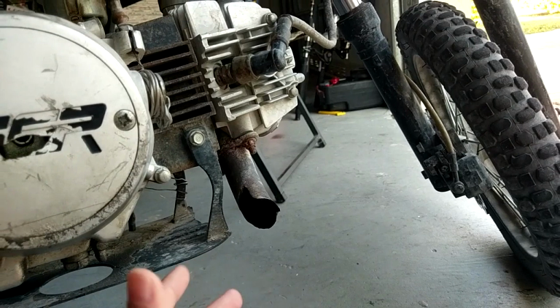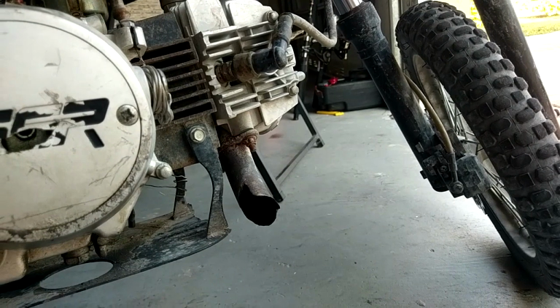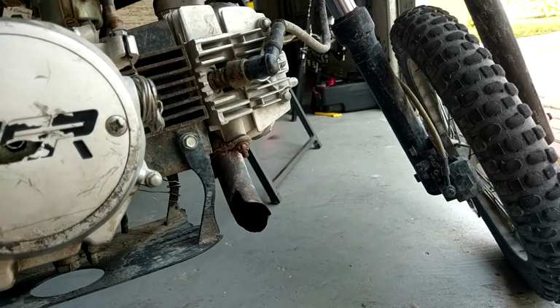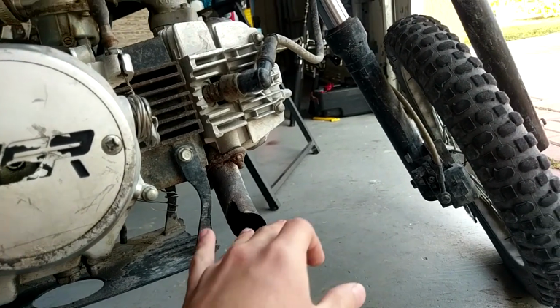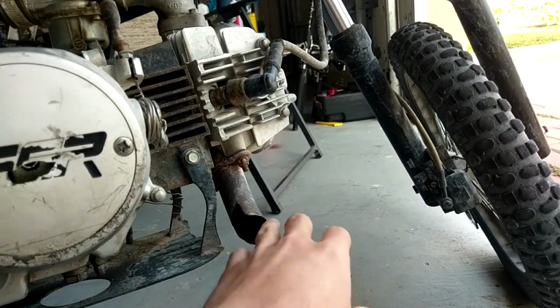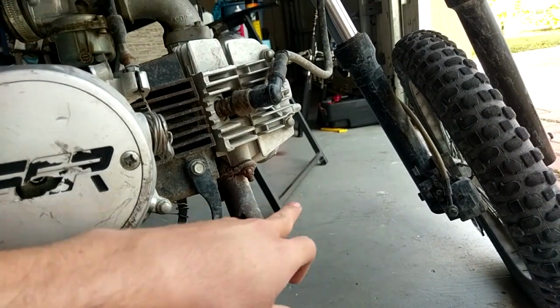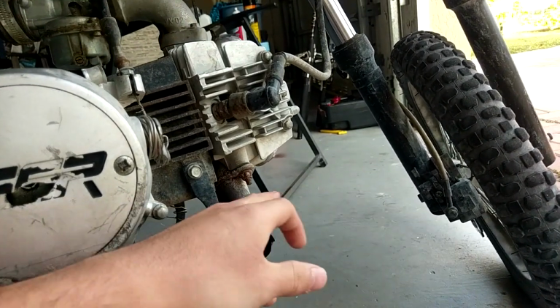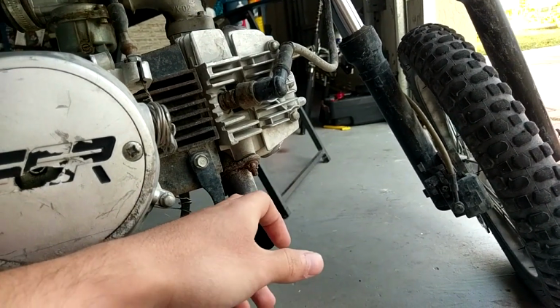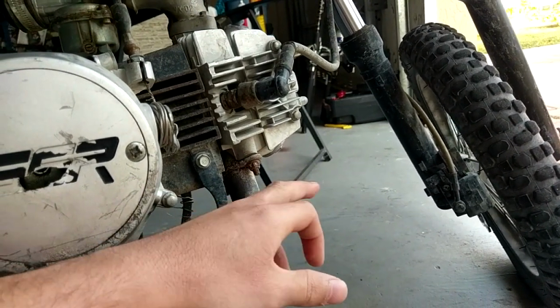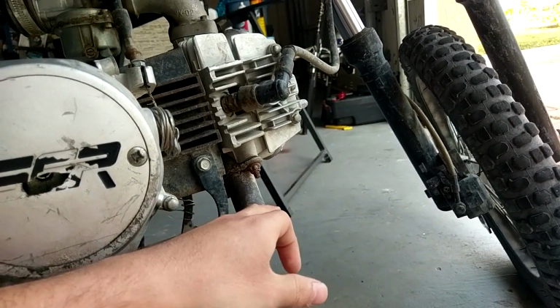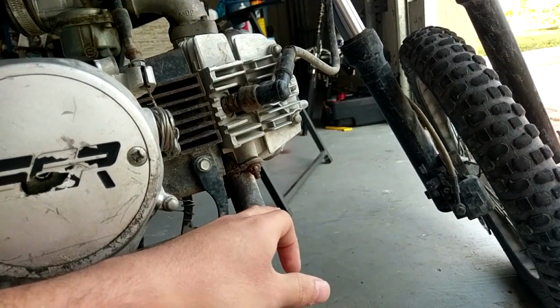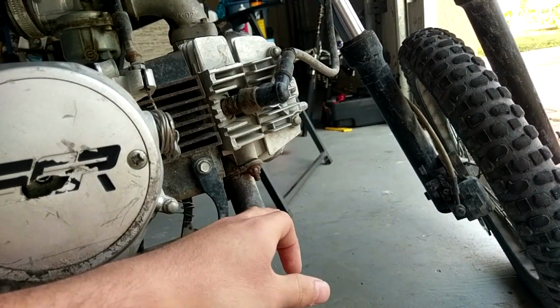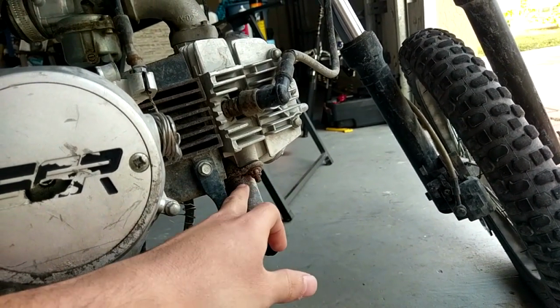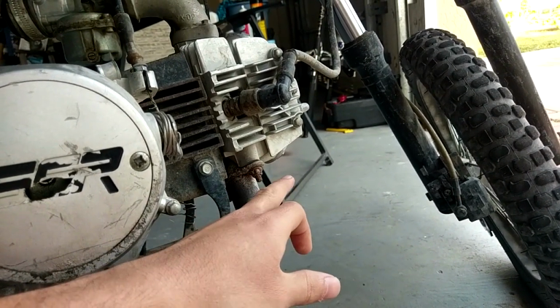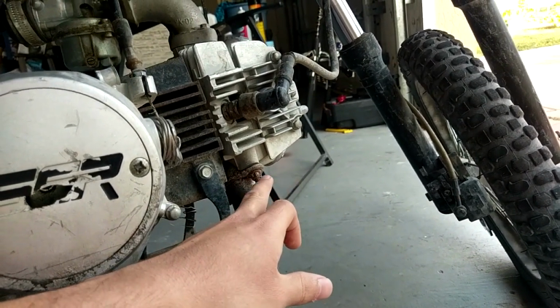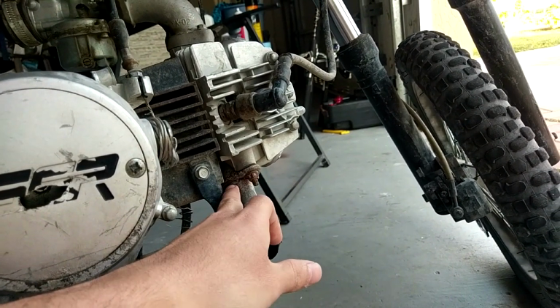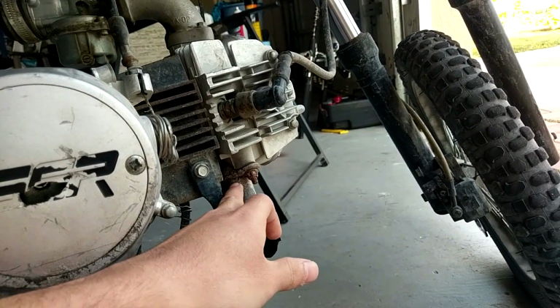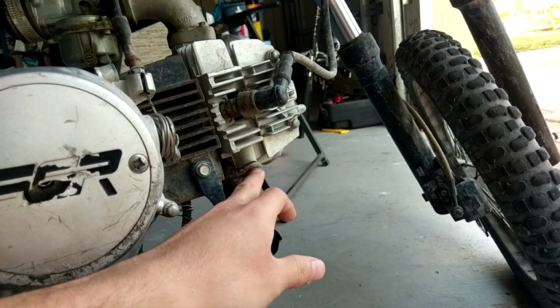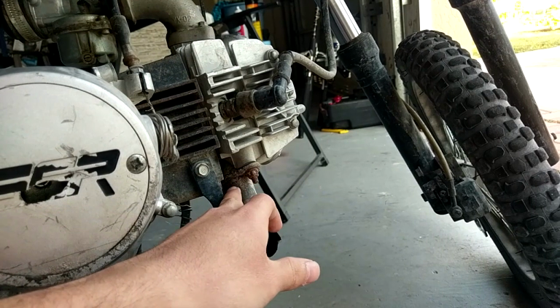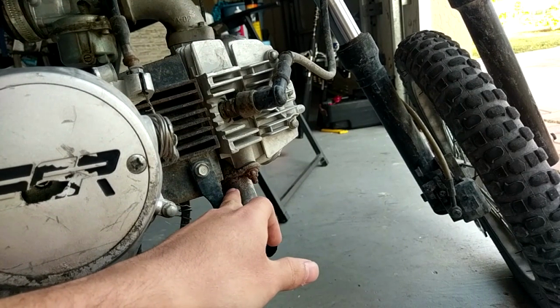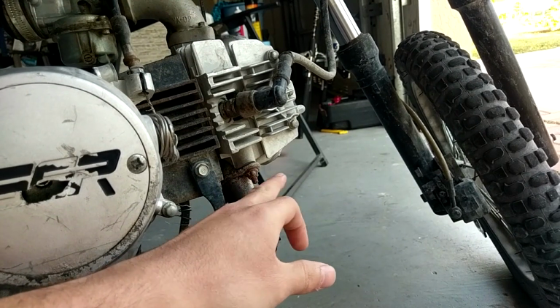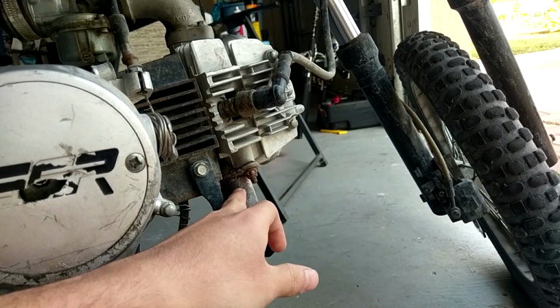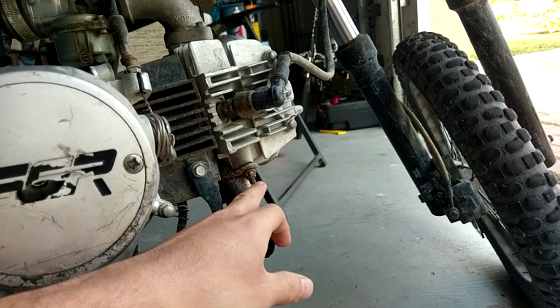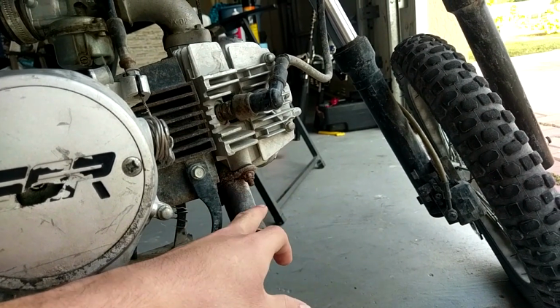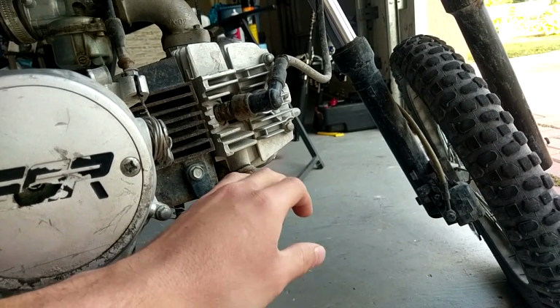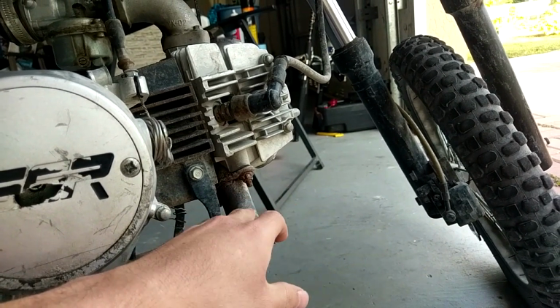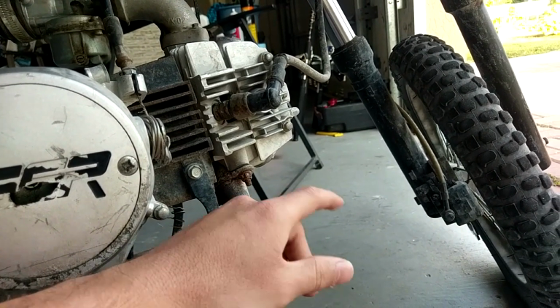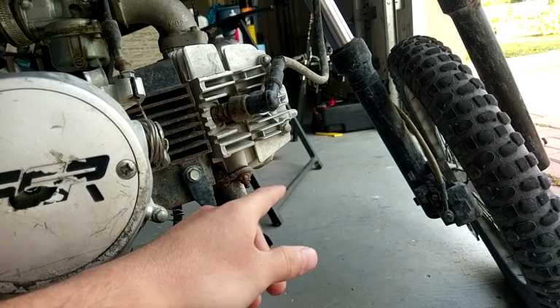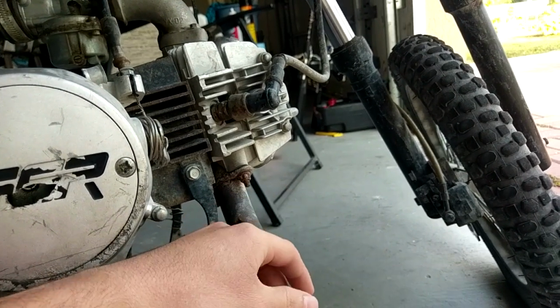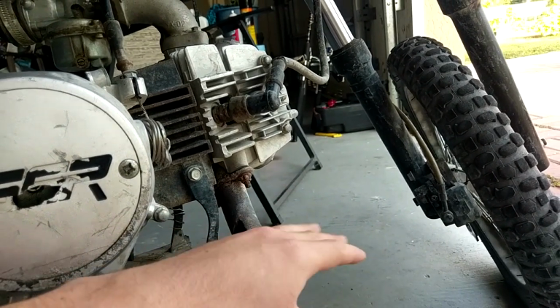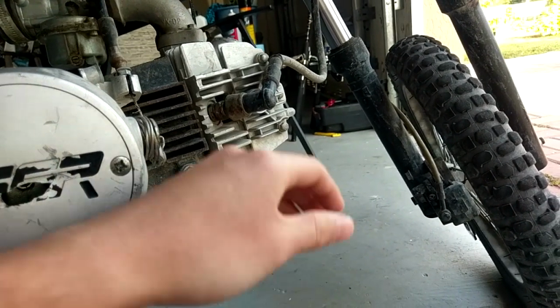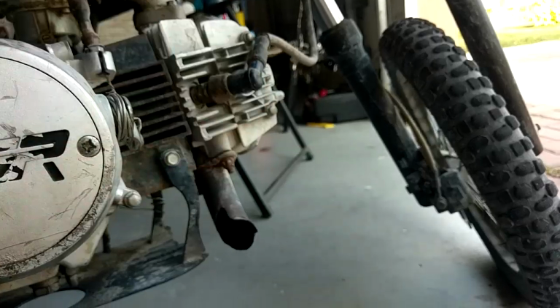You could either leave the exhaust on and cut it off. I'm gonna put some WD-40 on these bolts, take it off, put it on an anvil, and just cut it there.